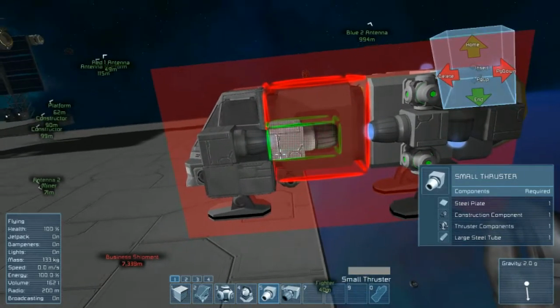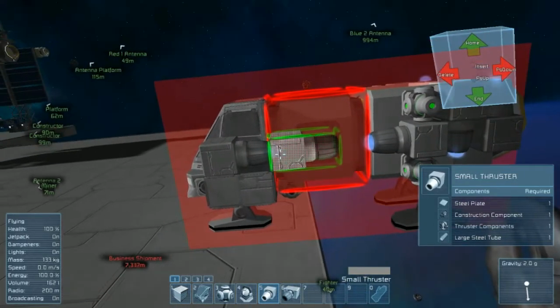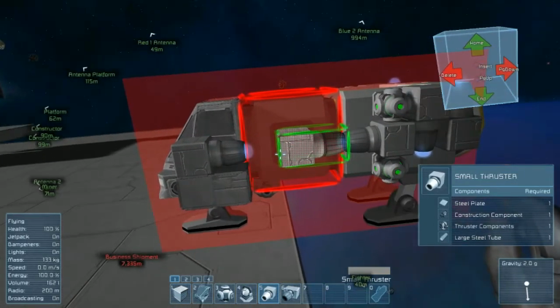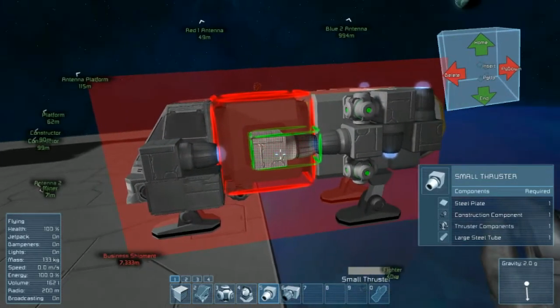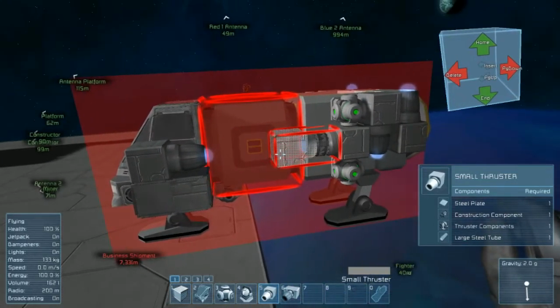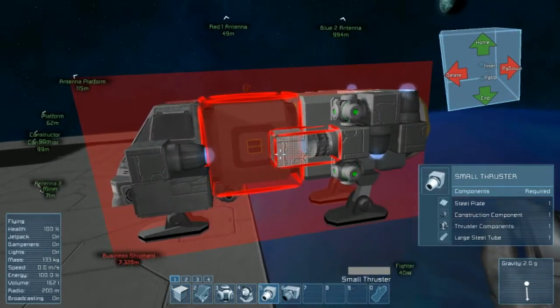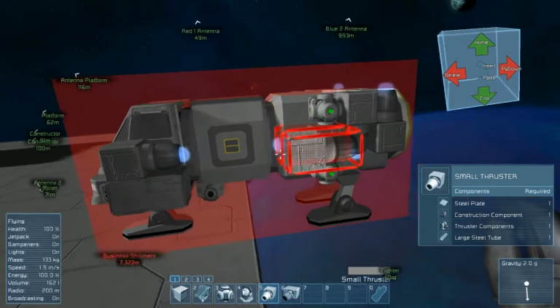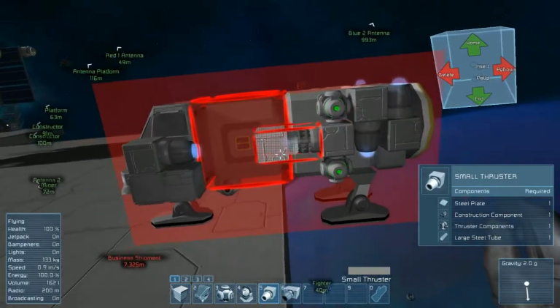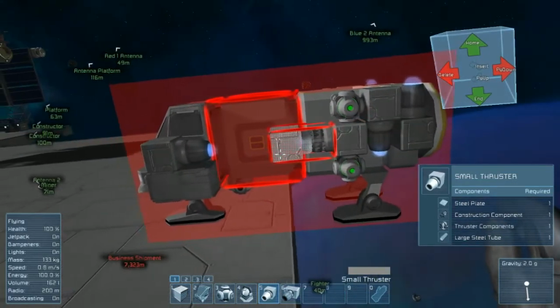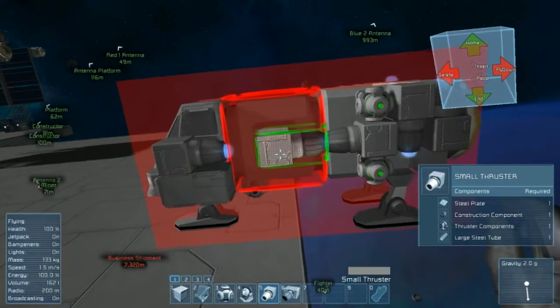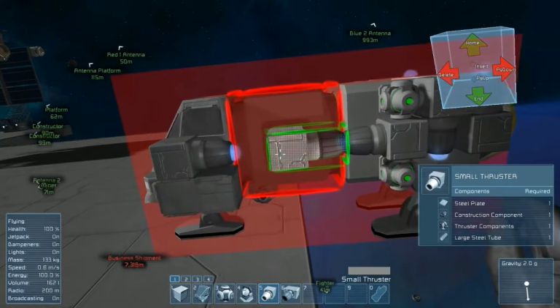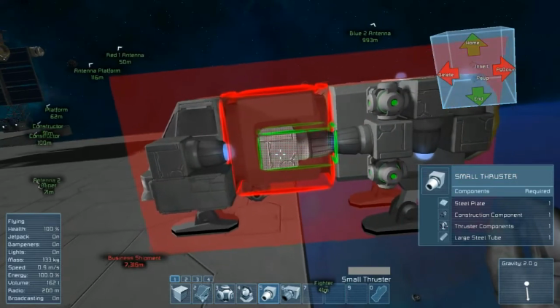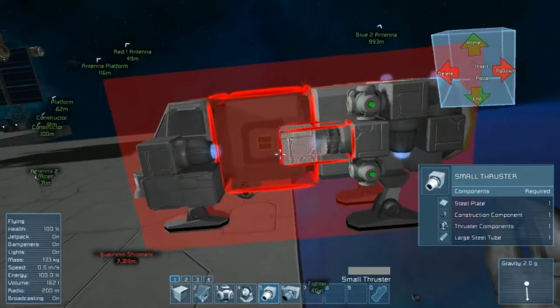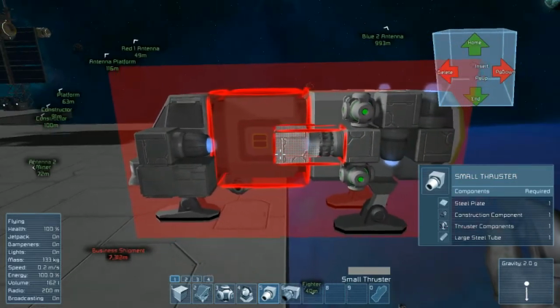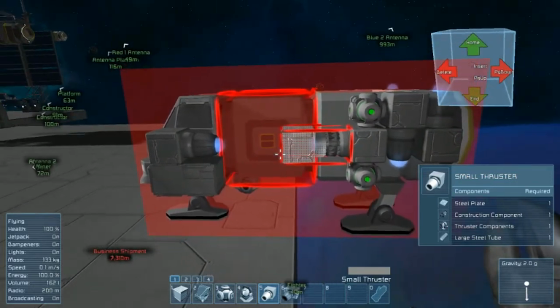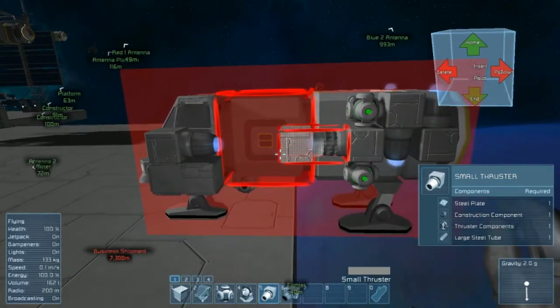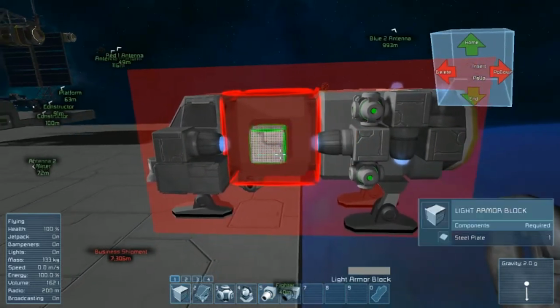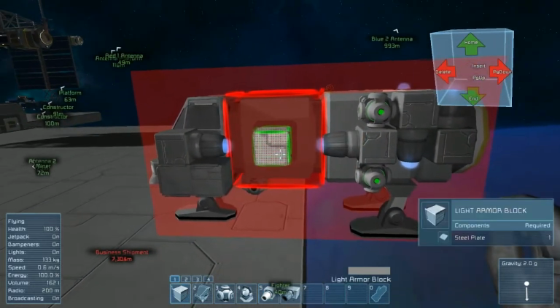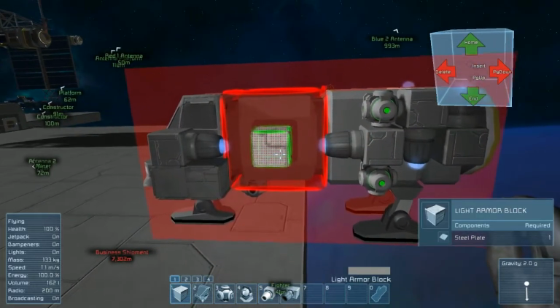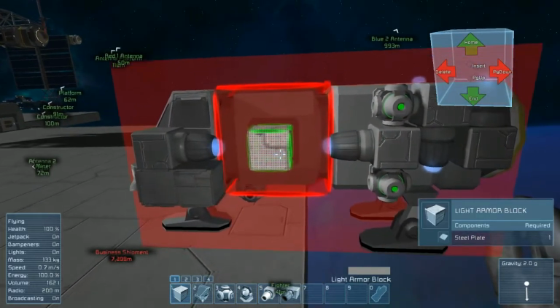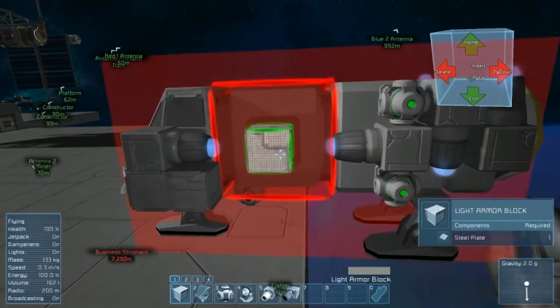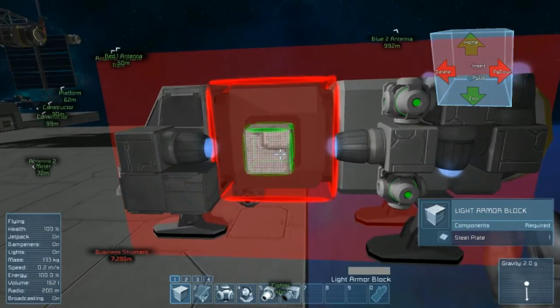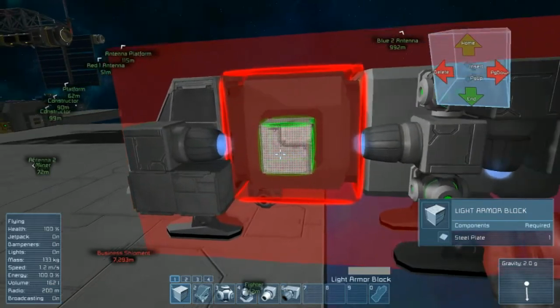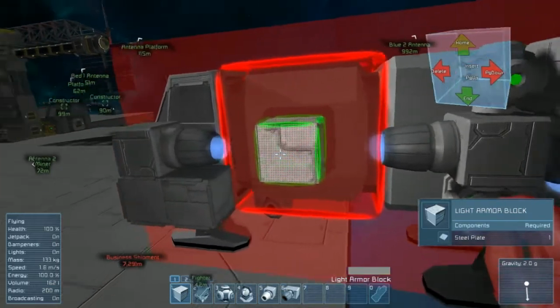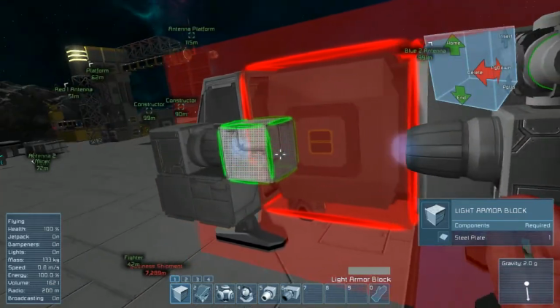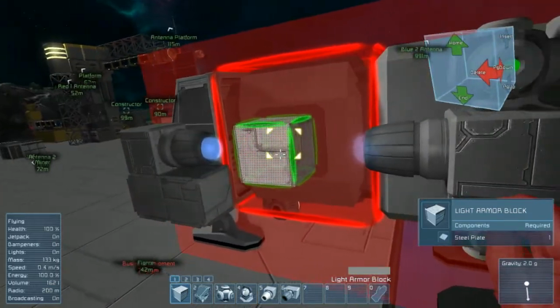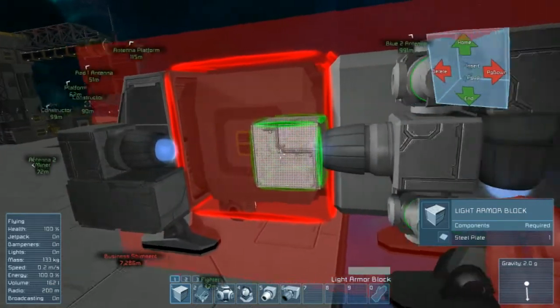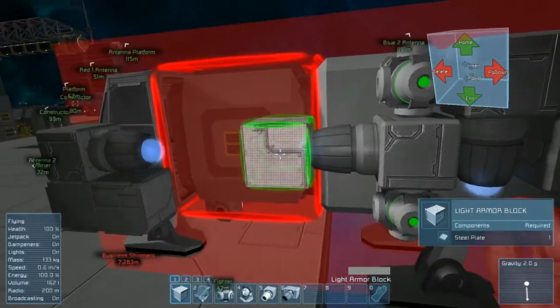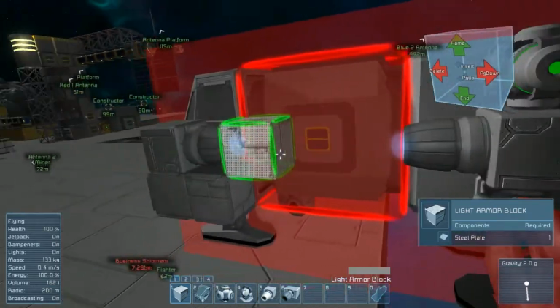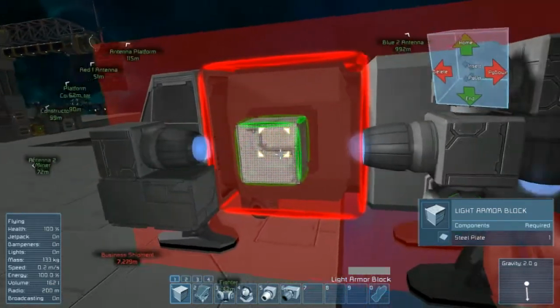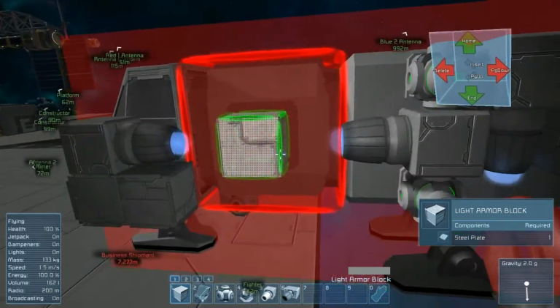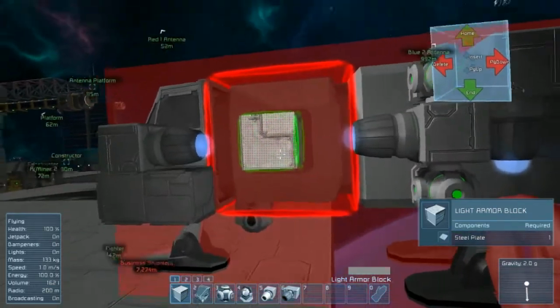Now those two thrusters only have three spots between them. You do not need to make that a total of six when you have thrusters facing each other, because they will not in any way damage each other. What they will do rather is occupy the same space for the damage.